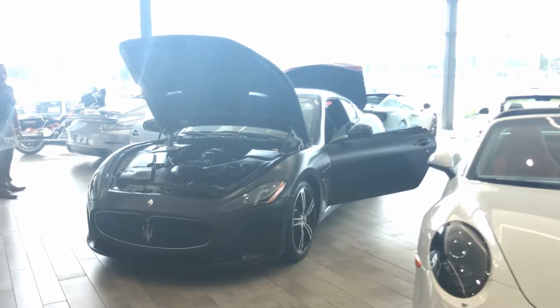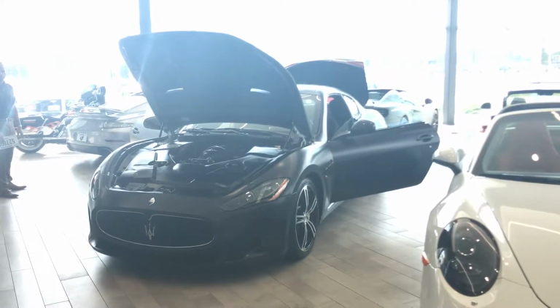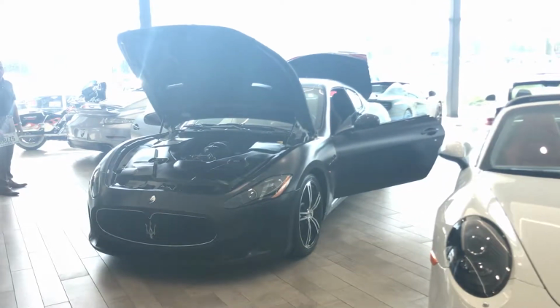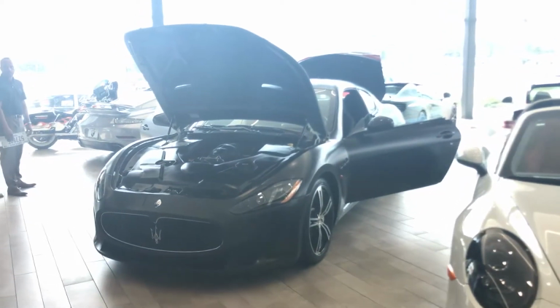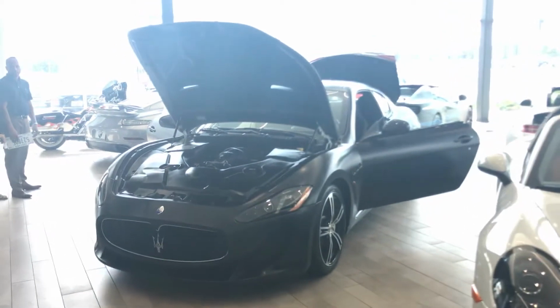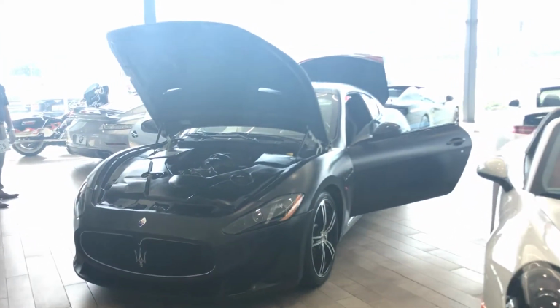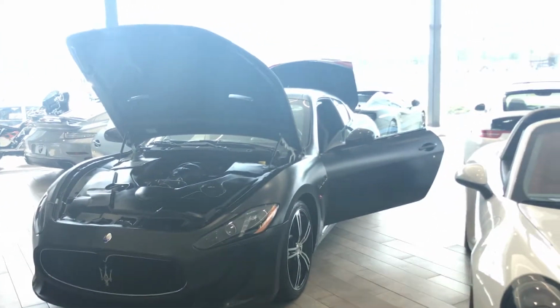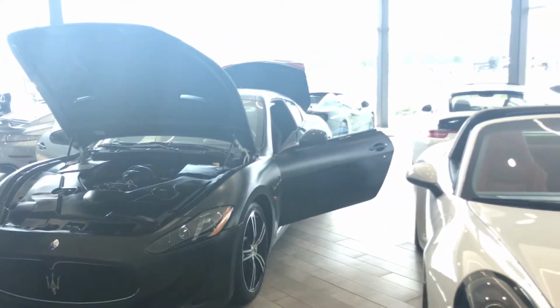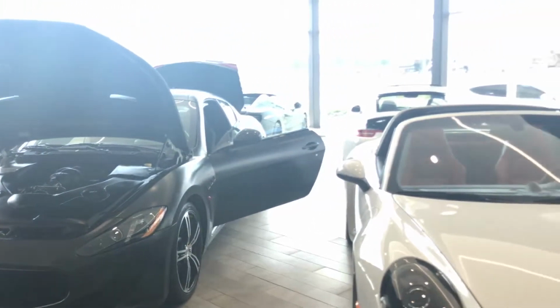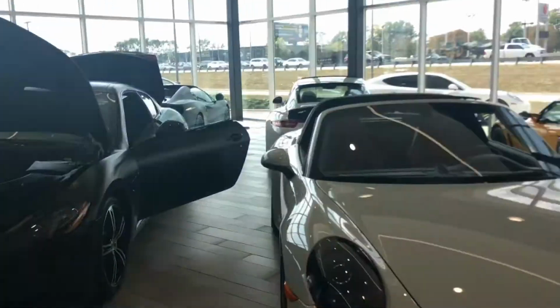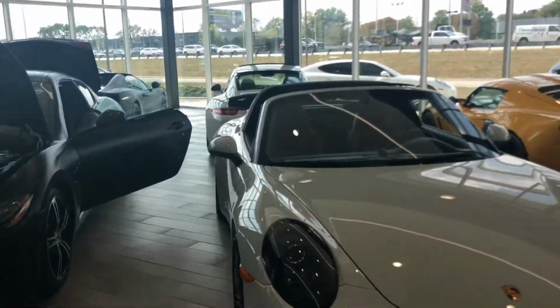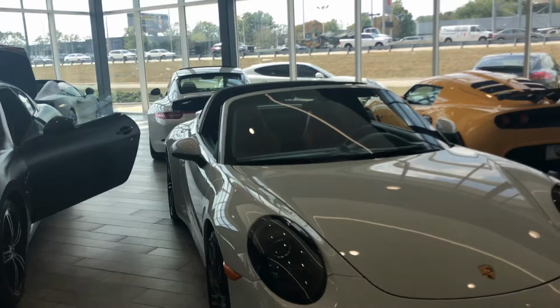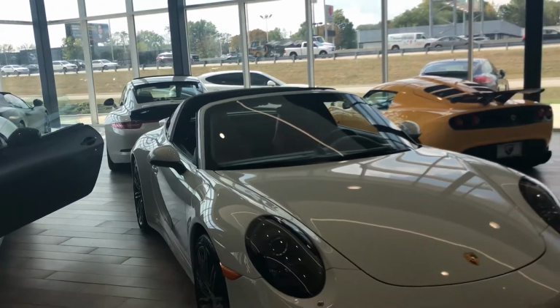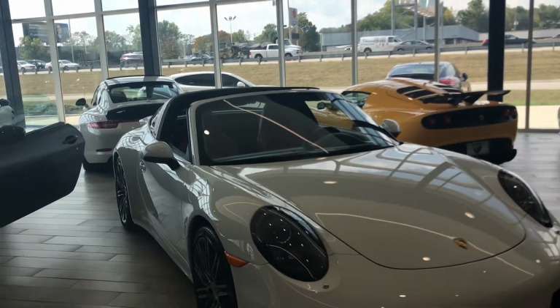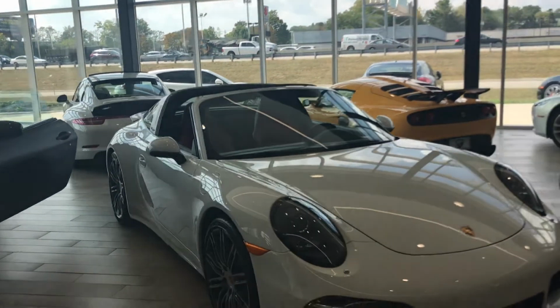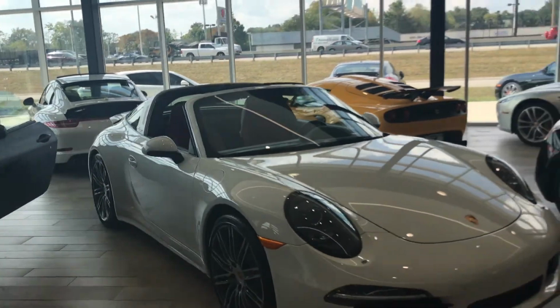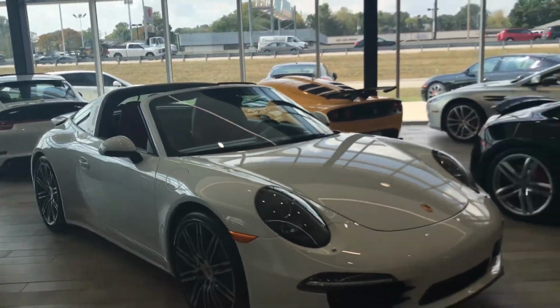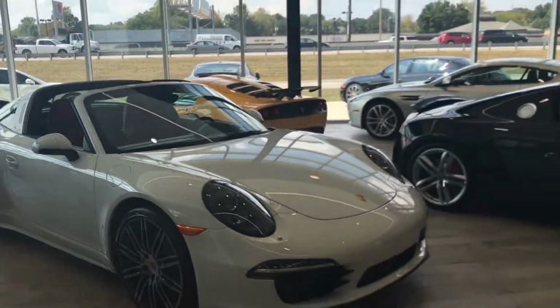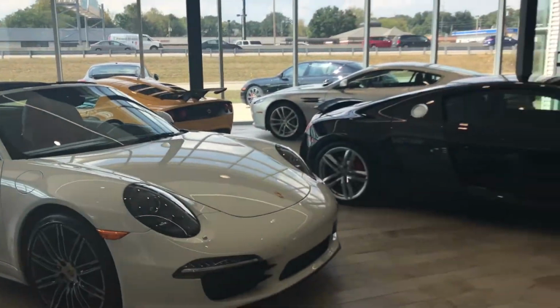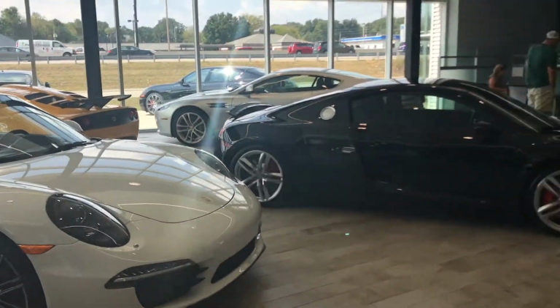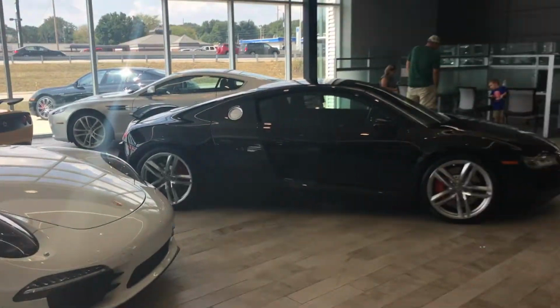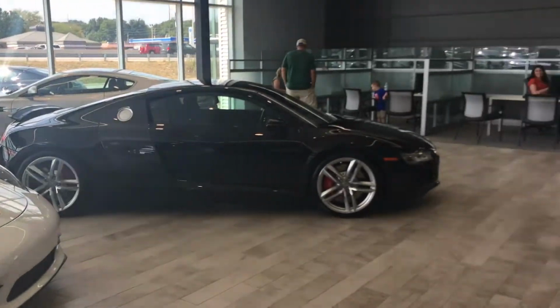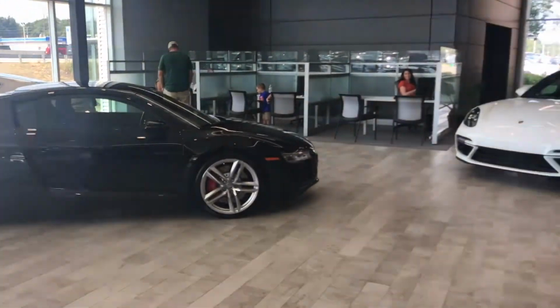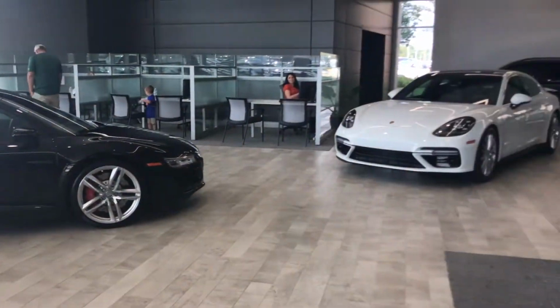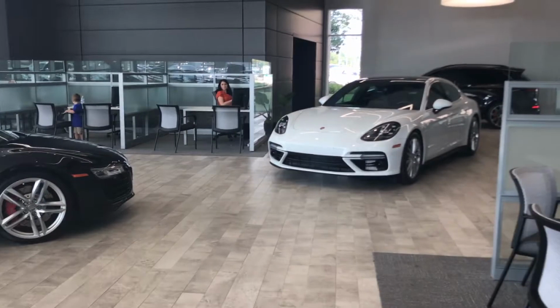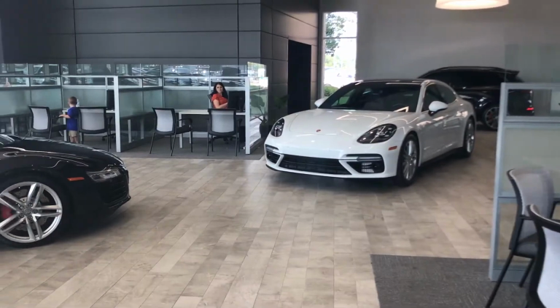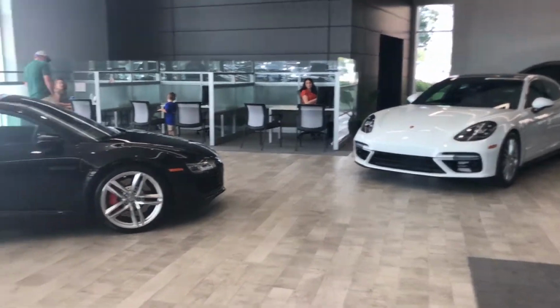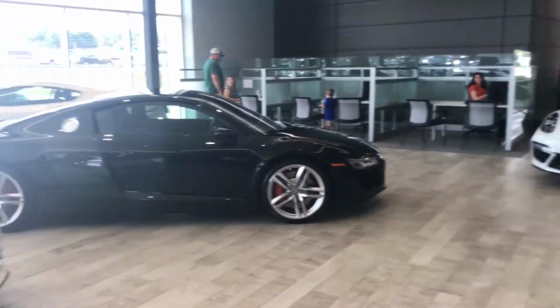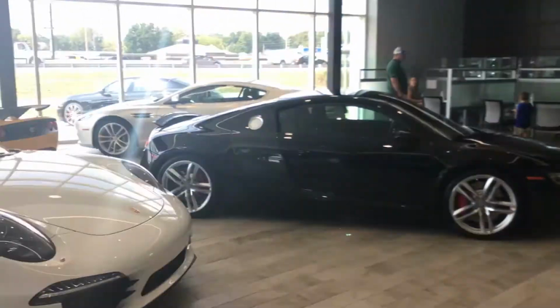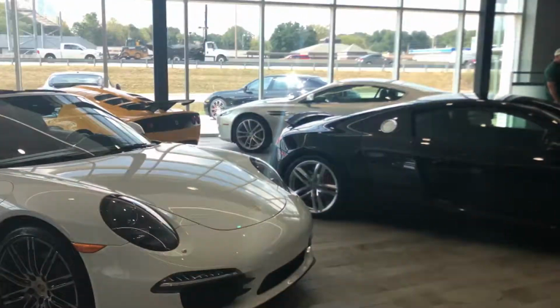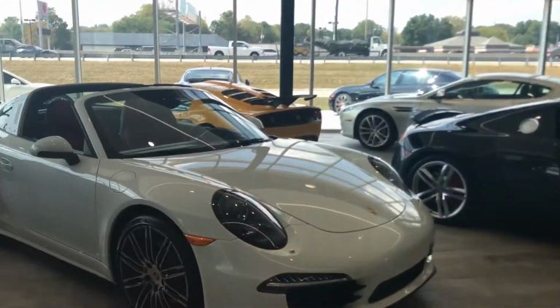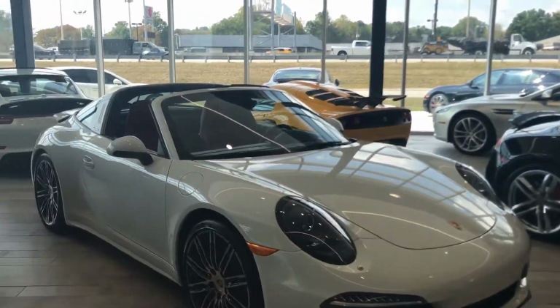Hi, this is Austin with Coast to Coast Imports at The Collection. I wanted to send you a nice video of our showroom and facility, as well as this beautiful 2014 Maserati Gran Turismo MC, which you recently inquired on.